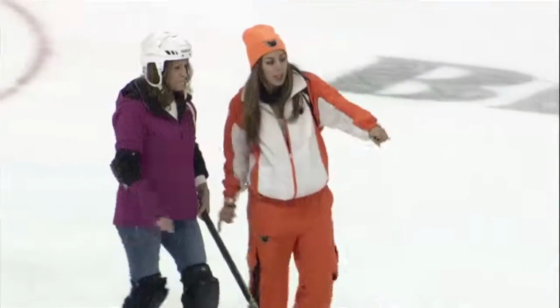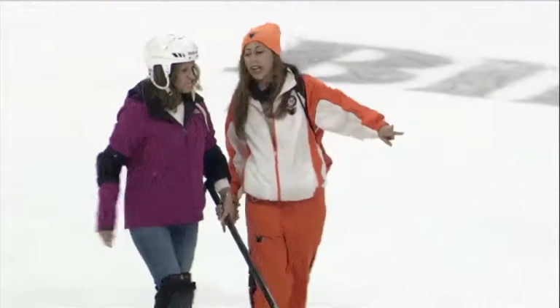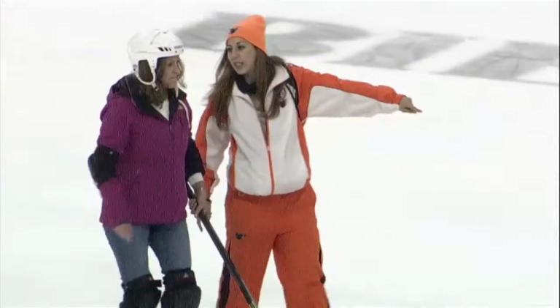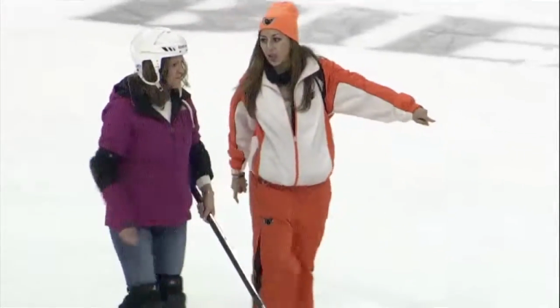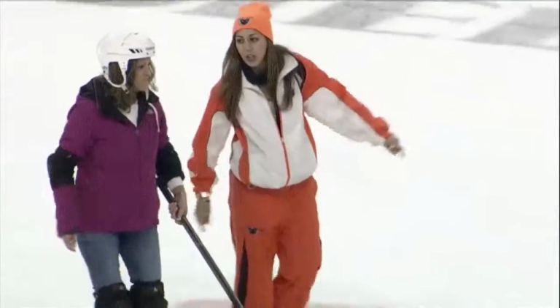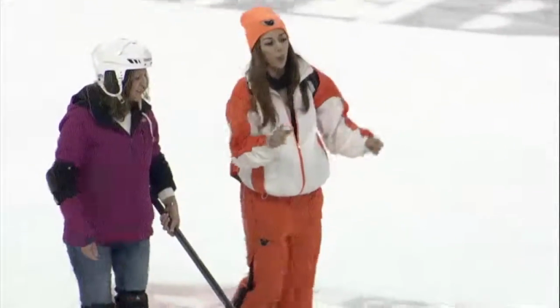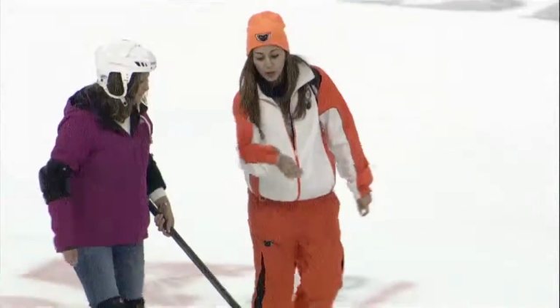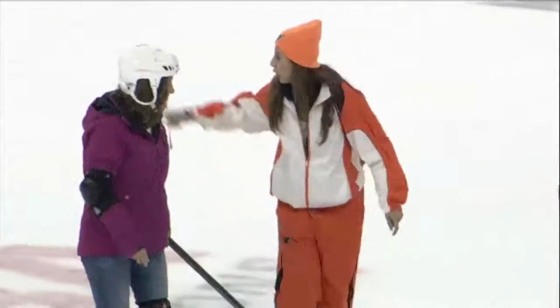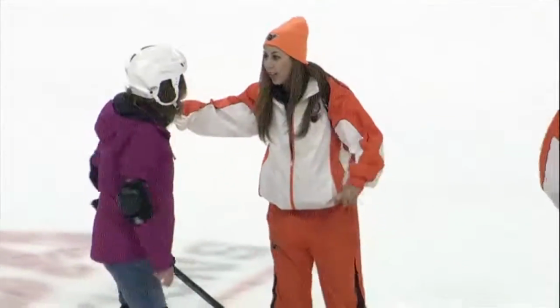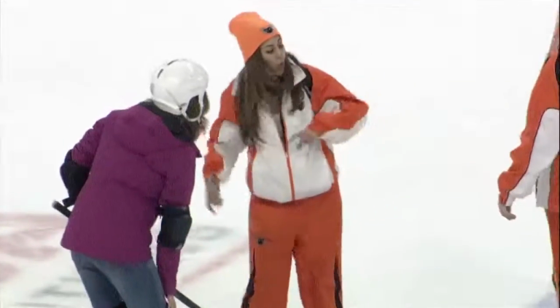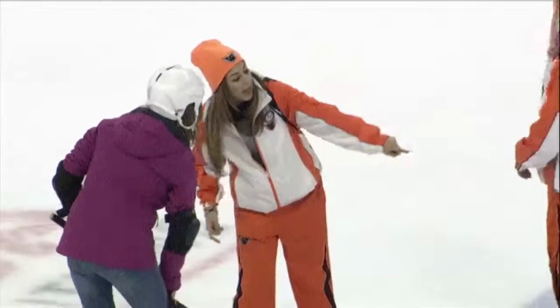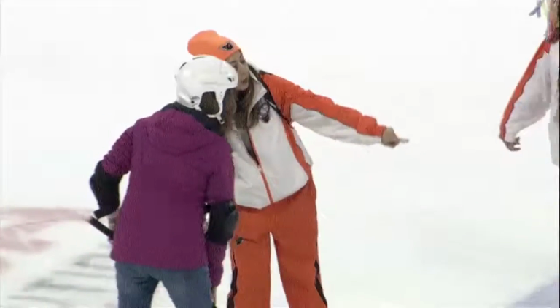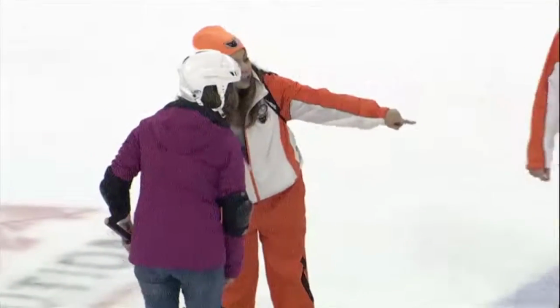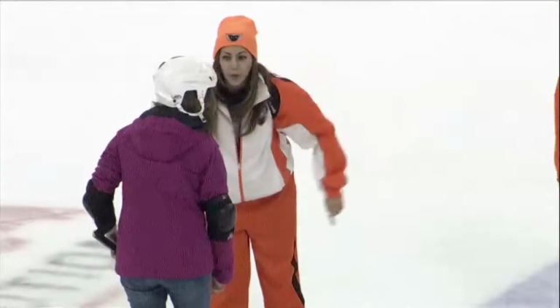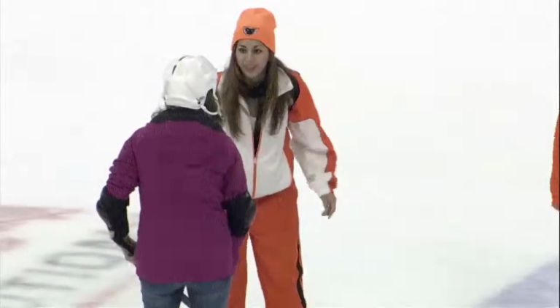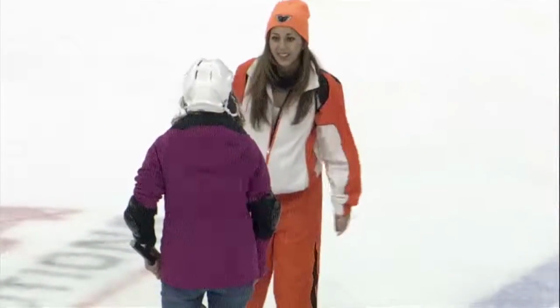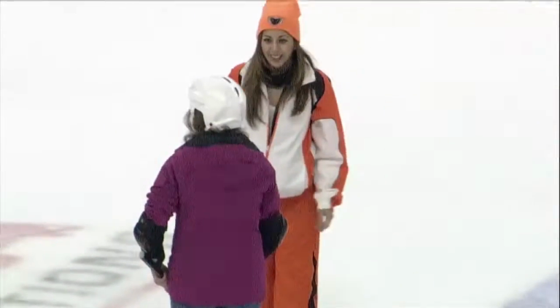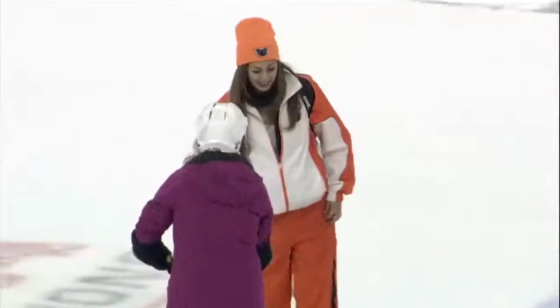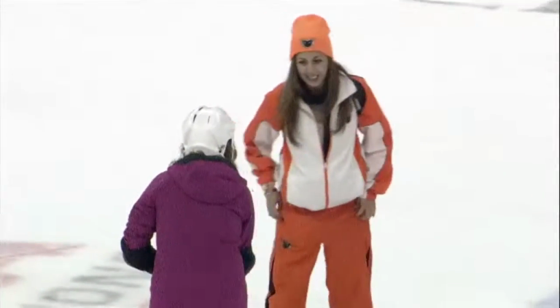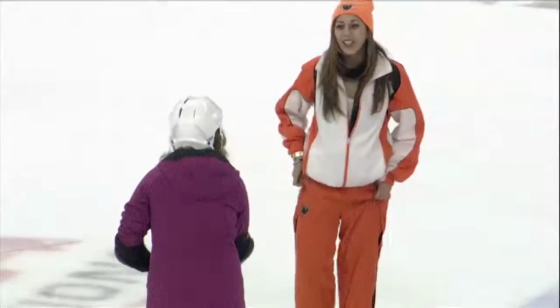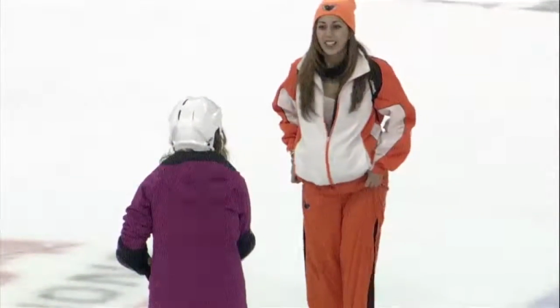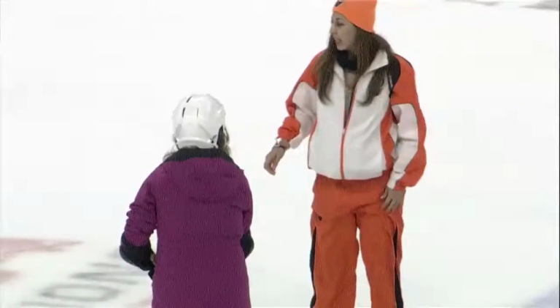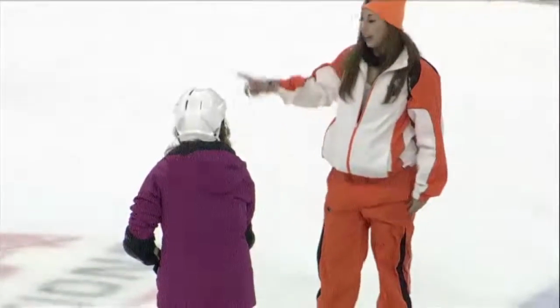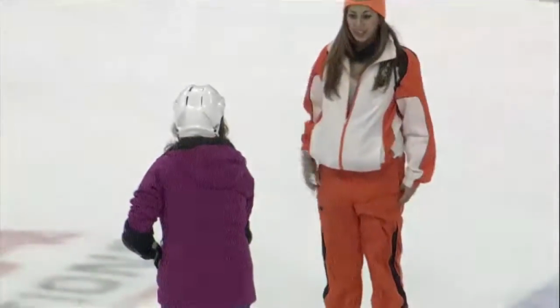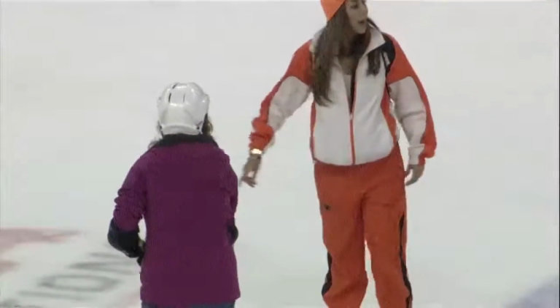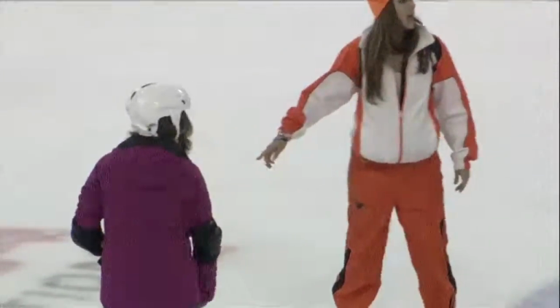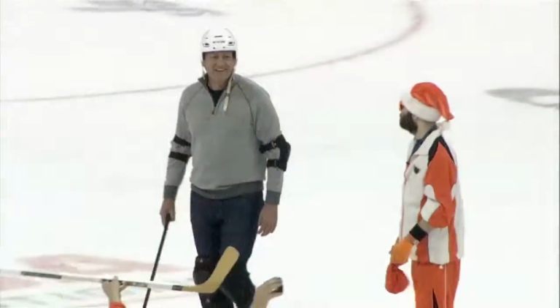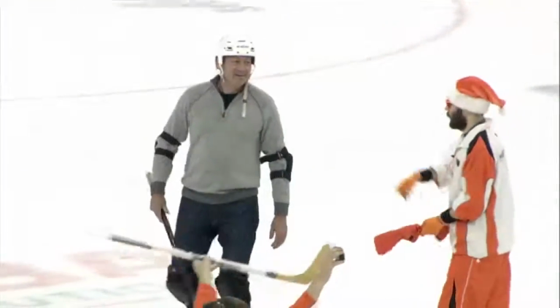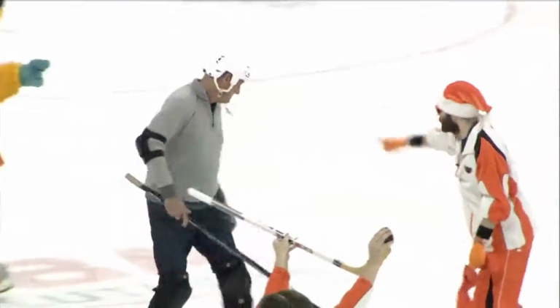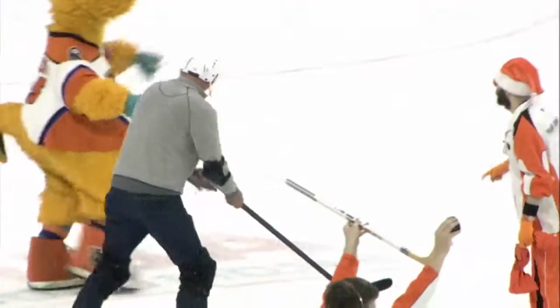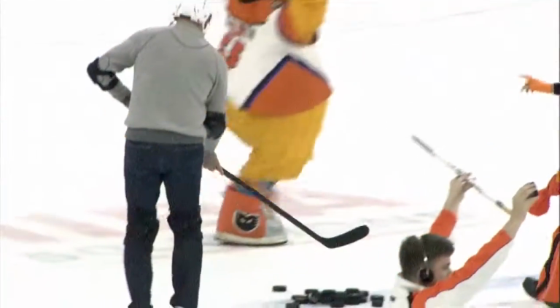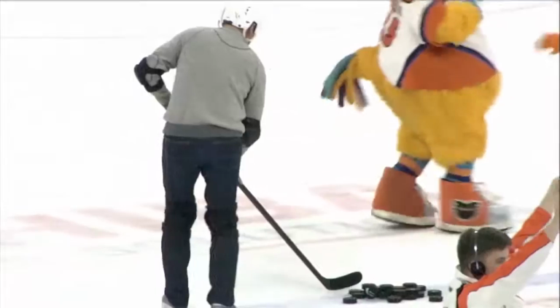It looks like our competitors are out here on the ice. Jen is good. Mike is good. All right, friends, we're gonna play some Slapshot Tic-Tac-Toe in three, two, one. Start shooting. Here we go.